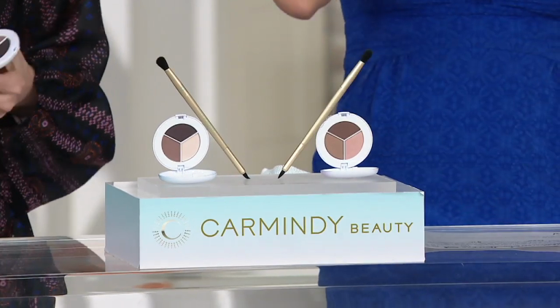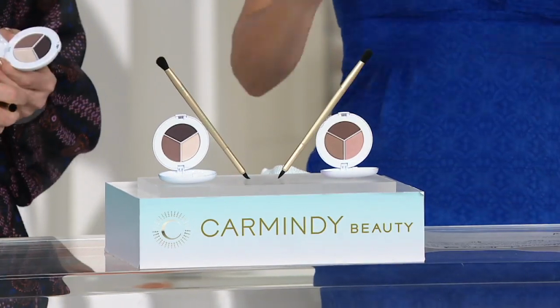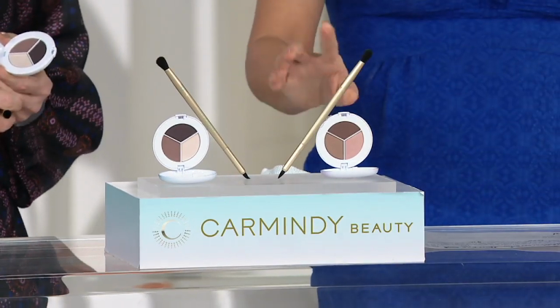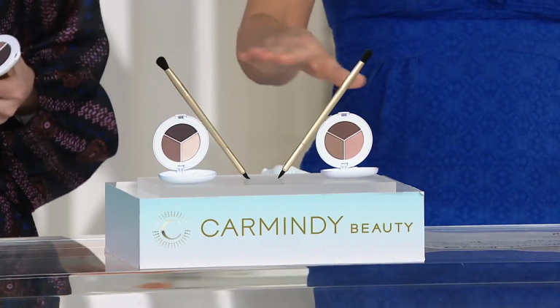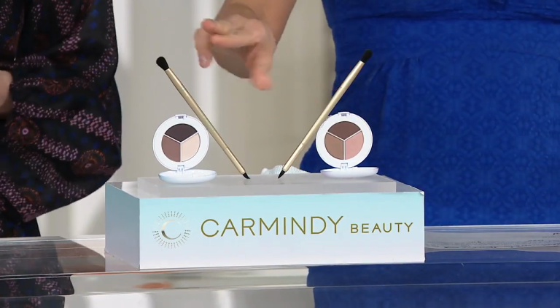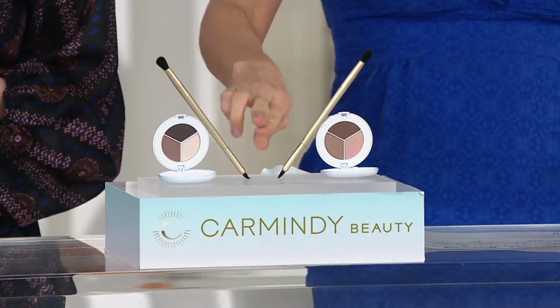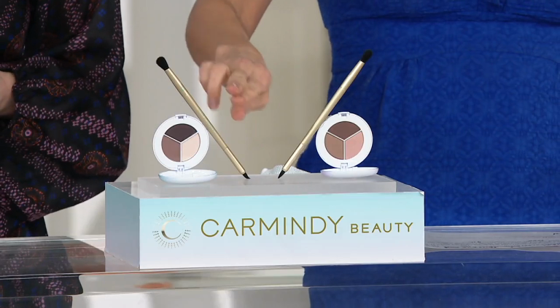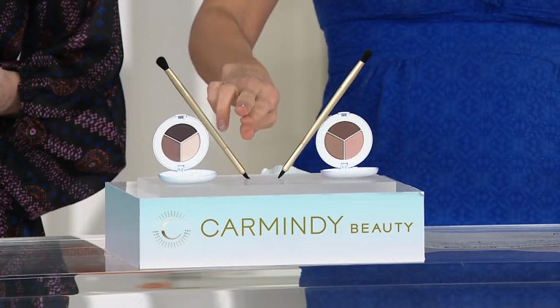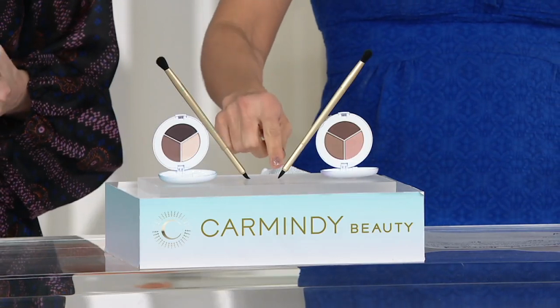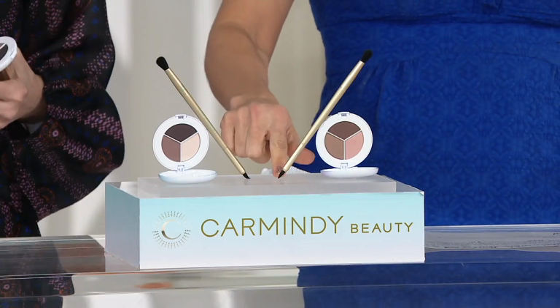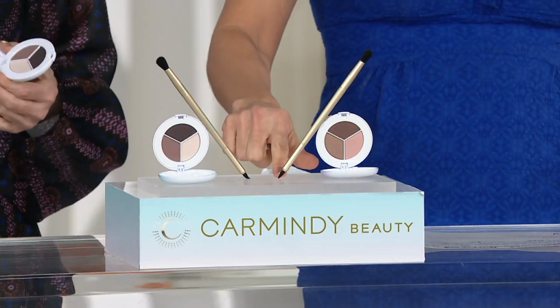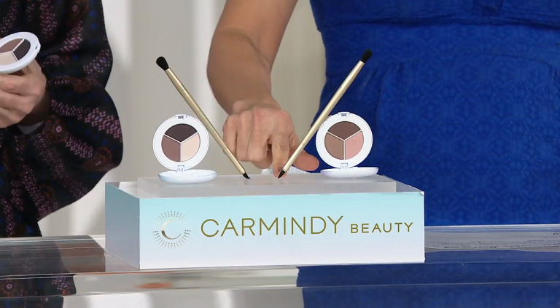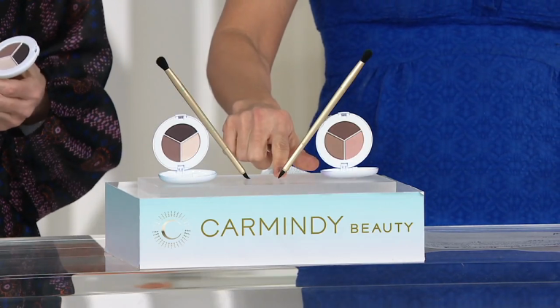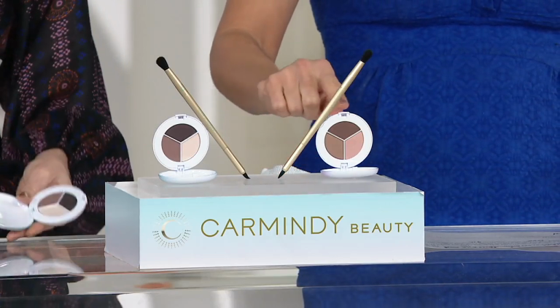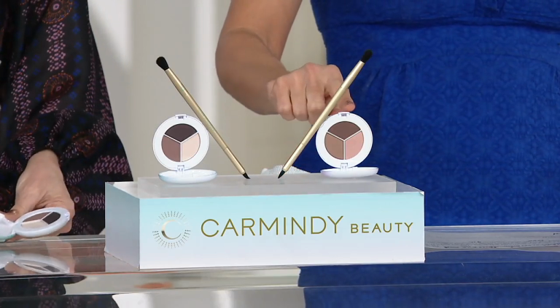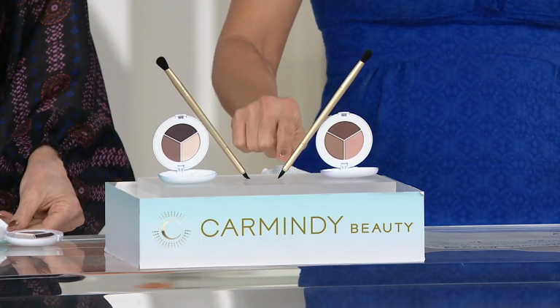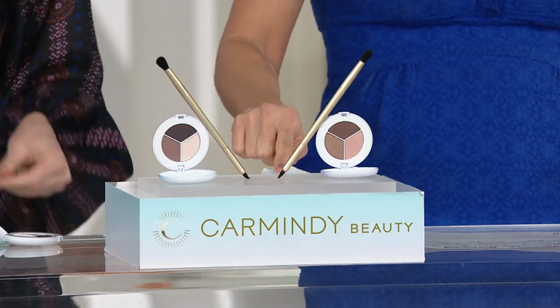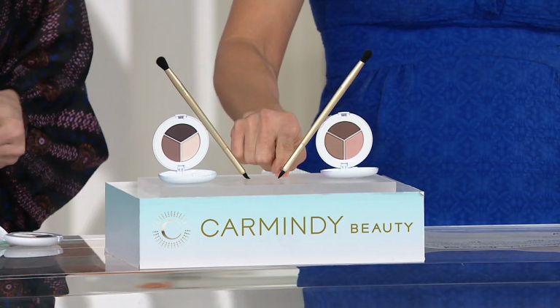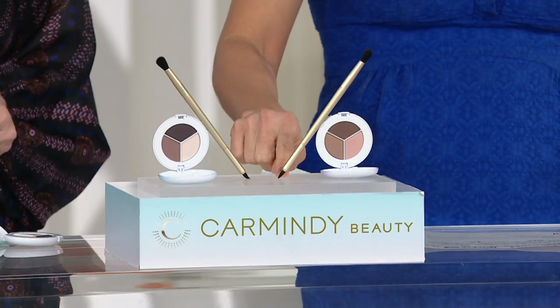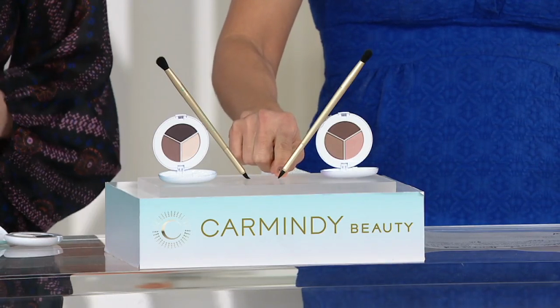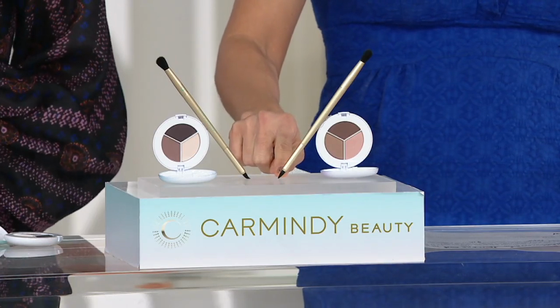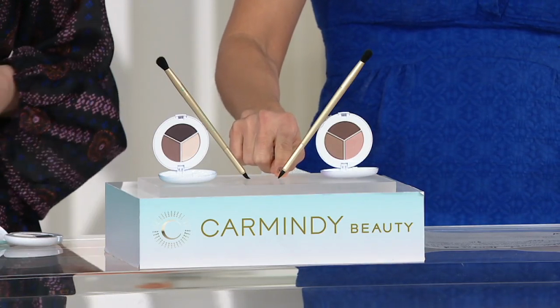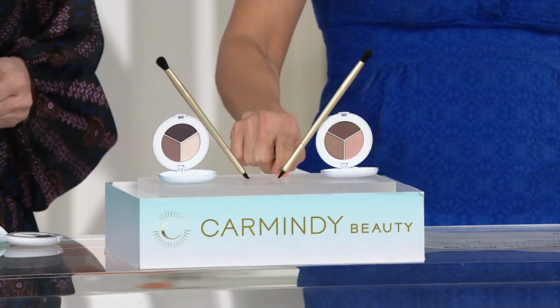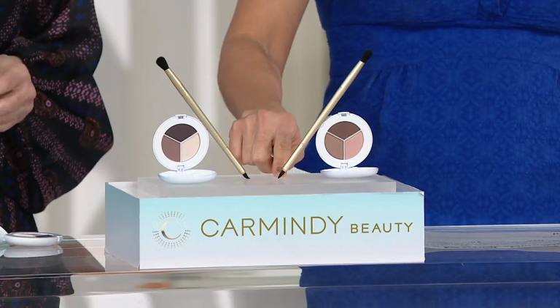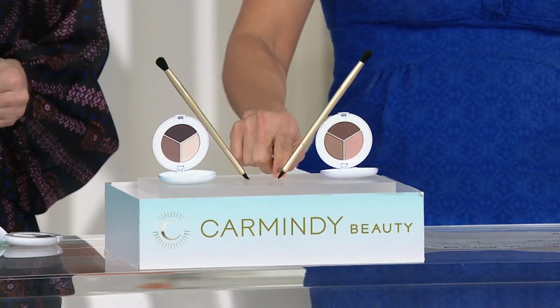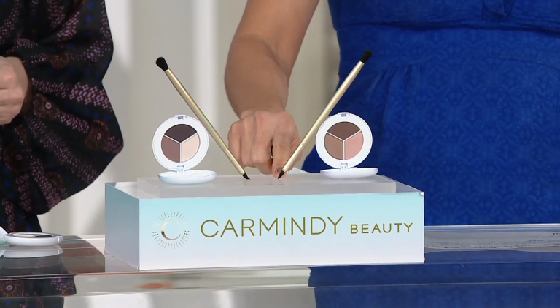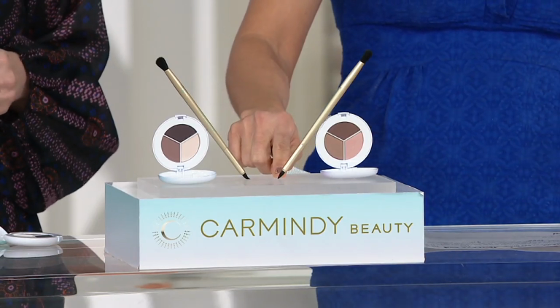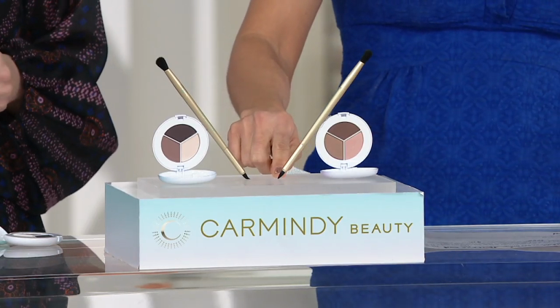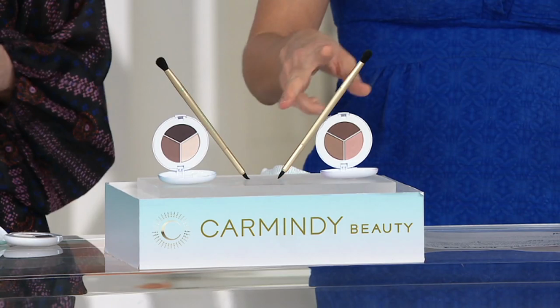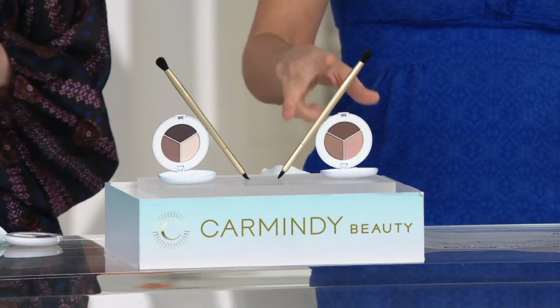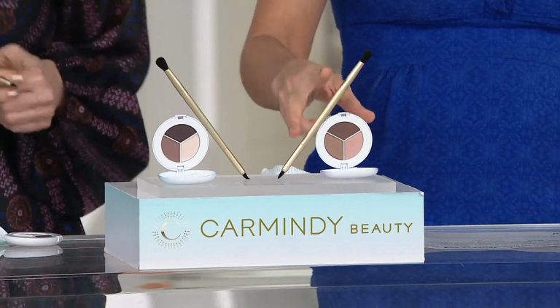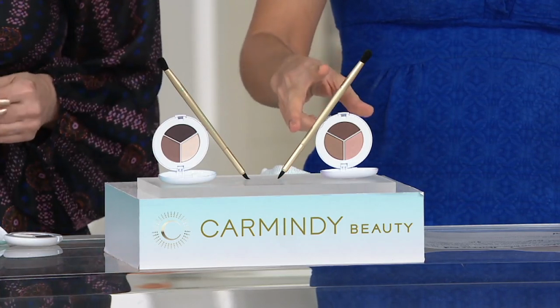So guess what? We're bringing you the brush, completely free. It's double-ended because the pointy head is going to allow you to turn the shadow into eyeliner. I would even try it on my brows in one of these choices, but I digress. The brush is free.